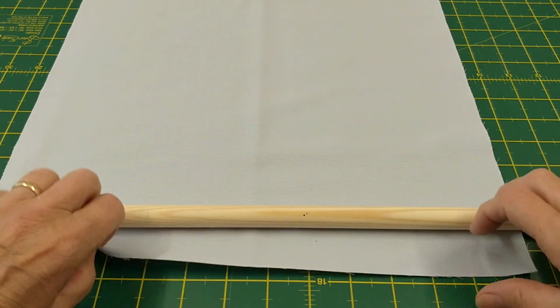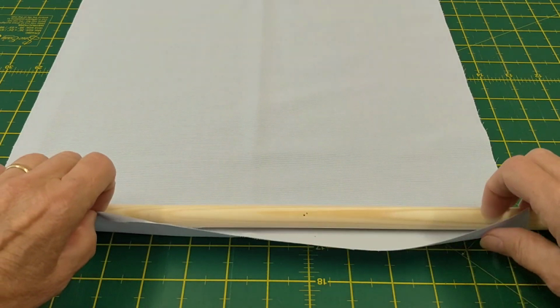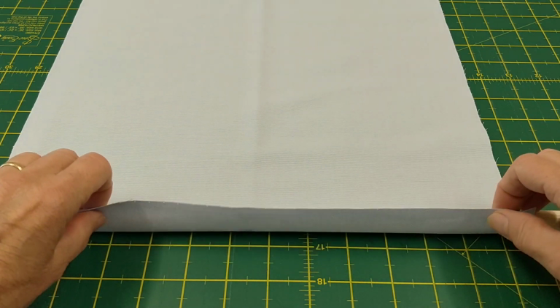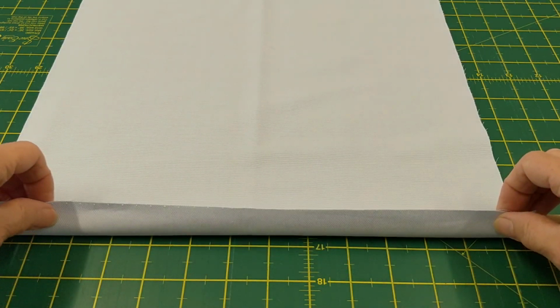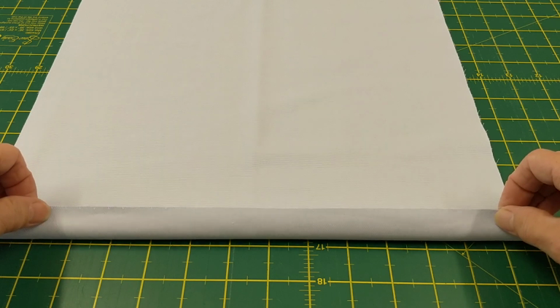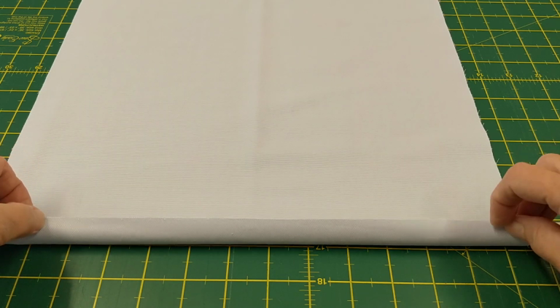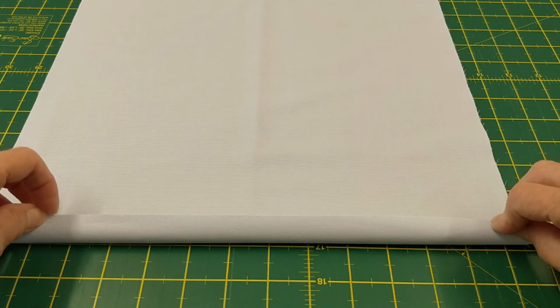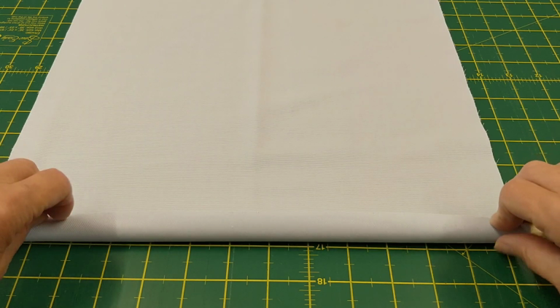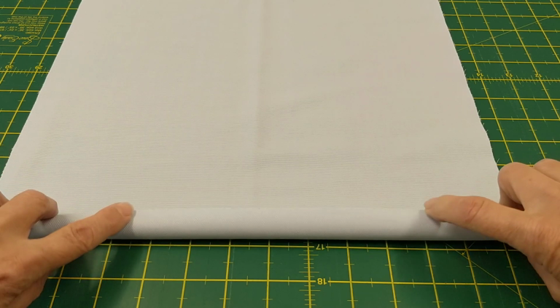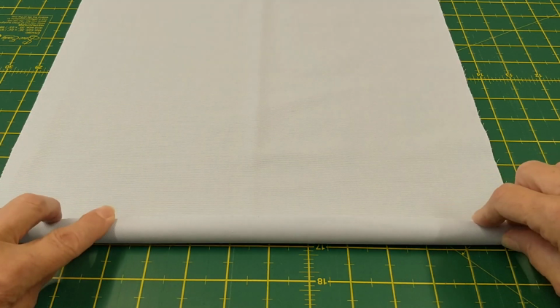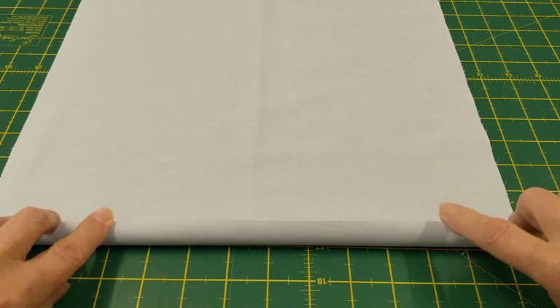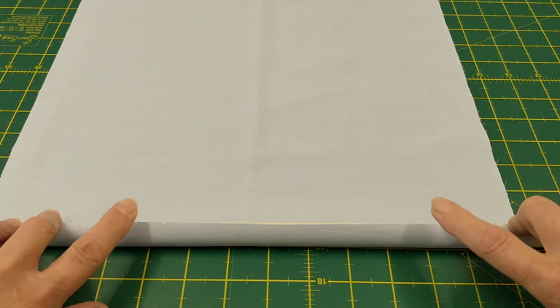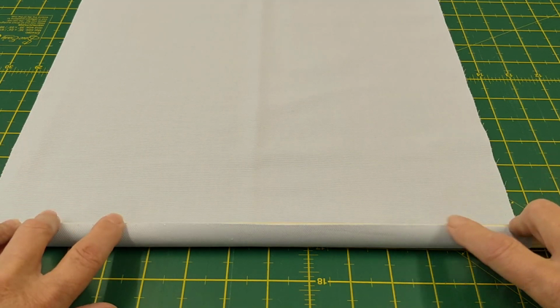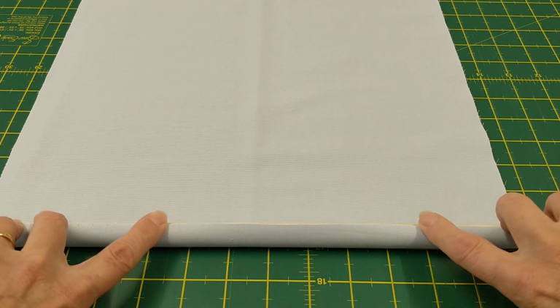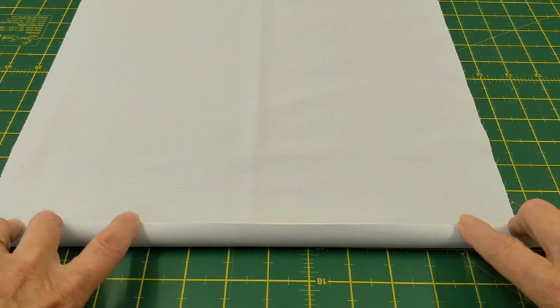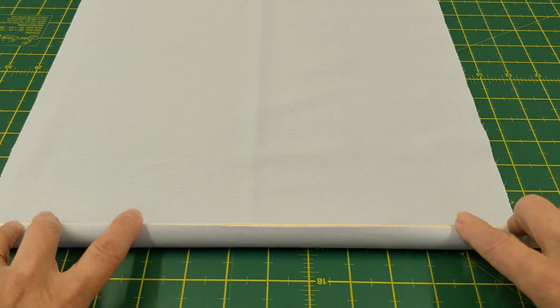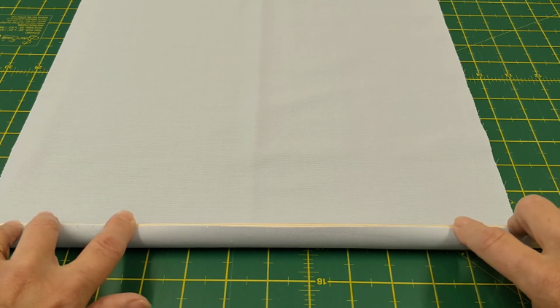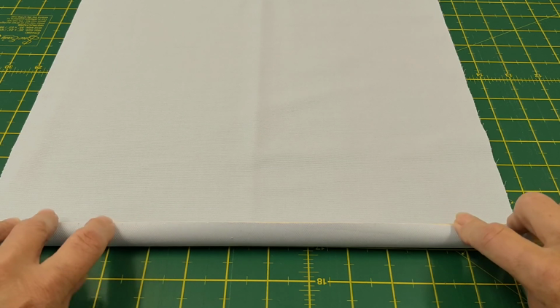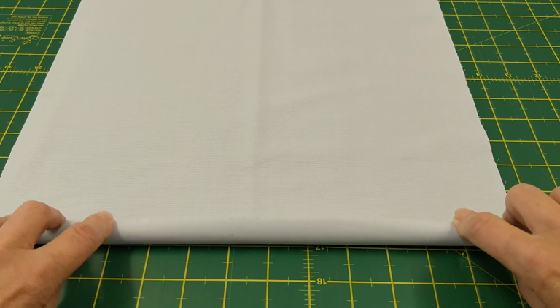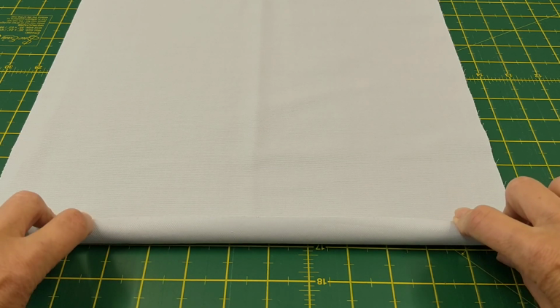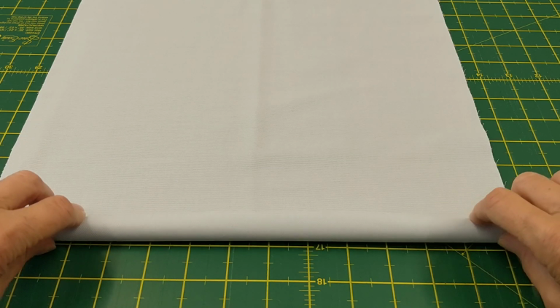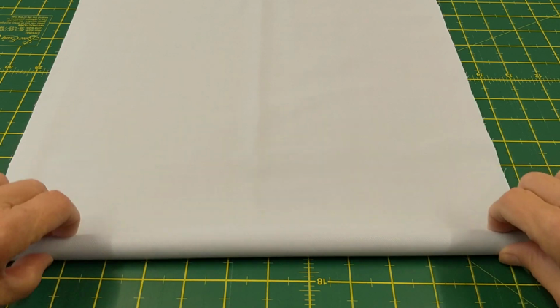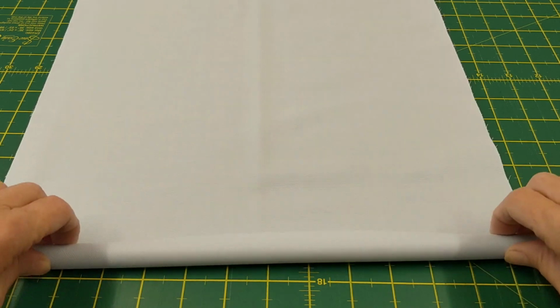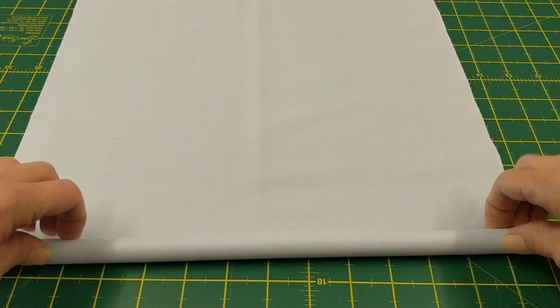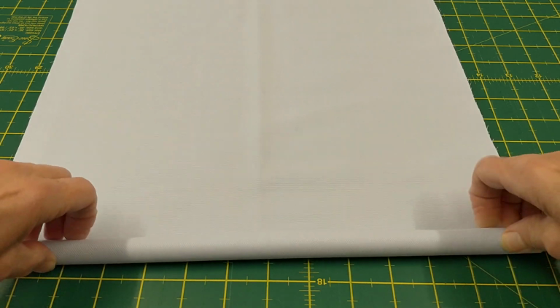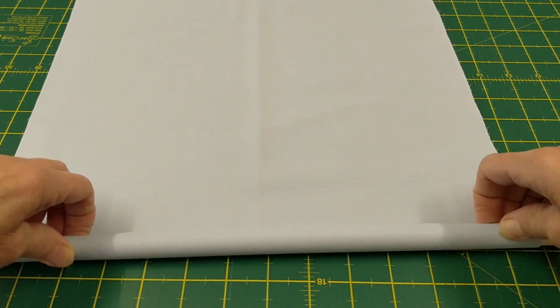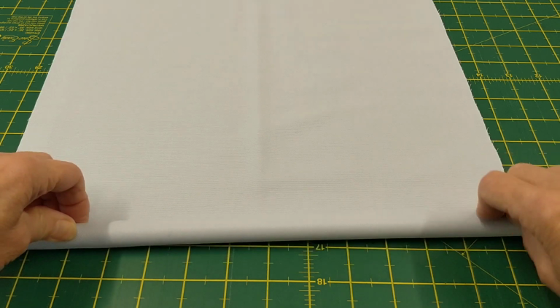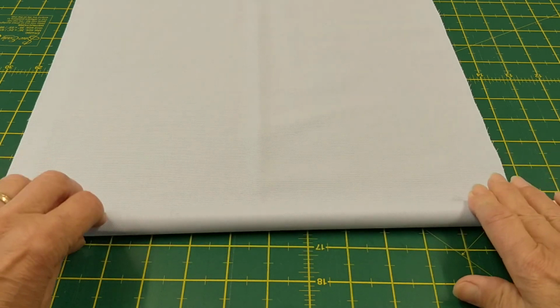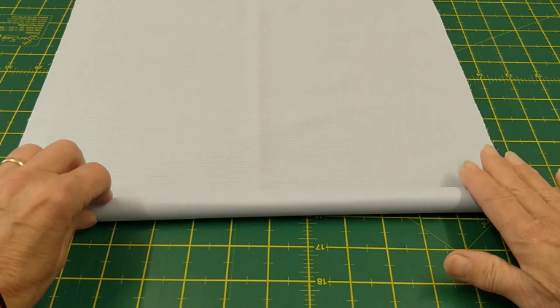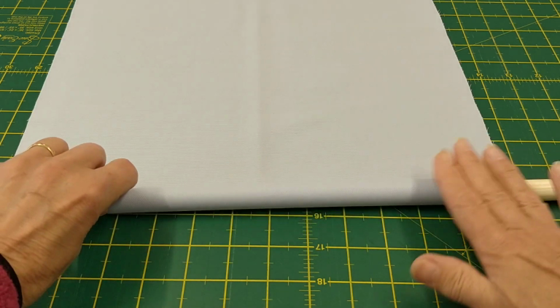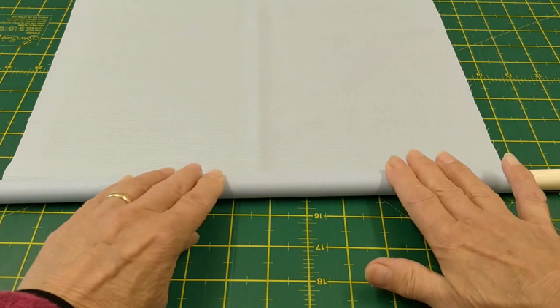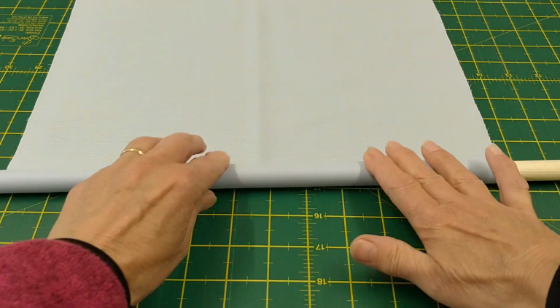What you can do if you want is use a low-tack adhesive tape to attach your fabric to the dowling. Then you set it off rolling and keep rolling.